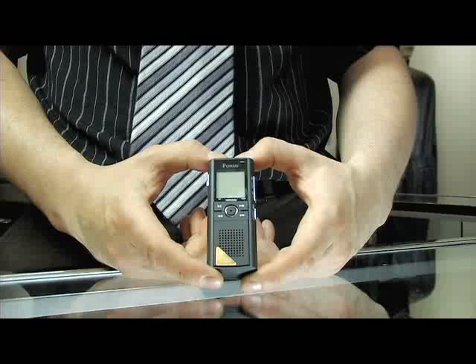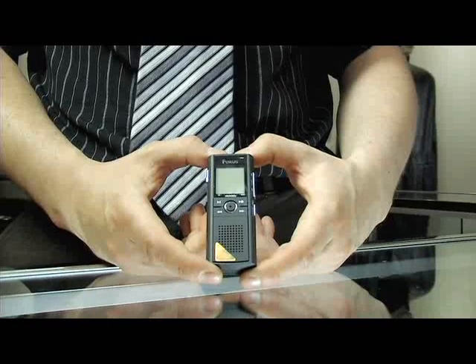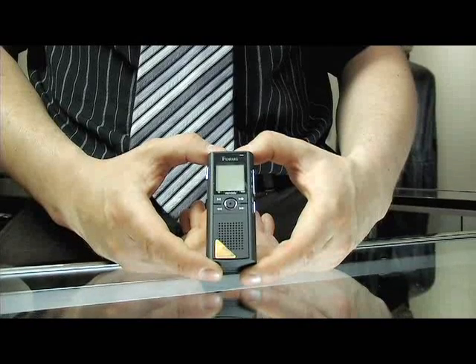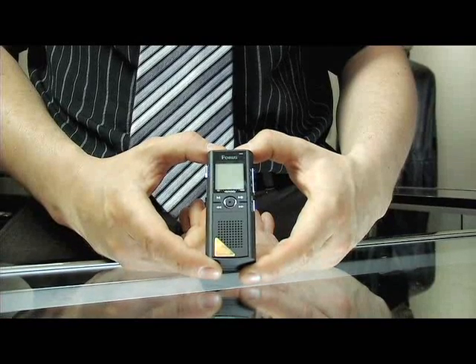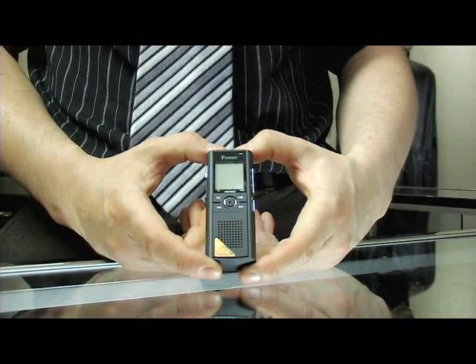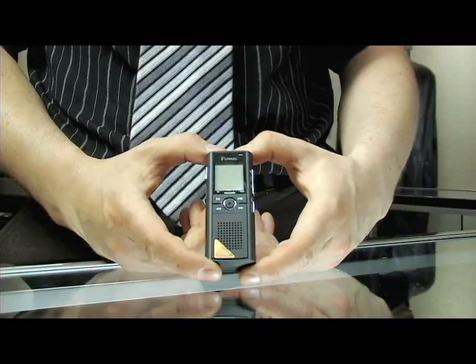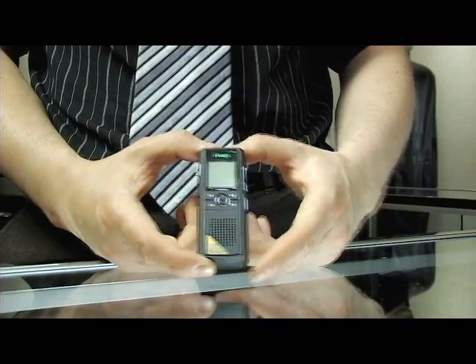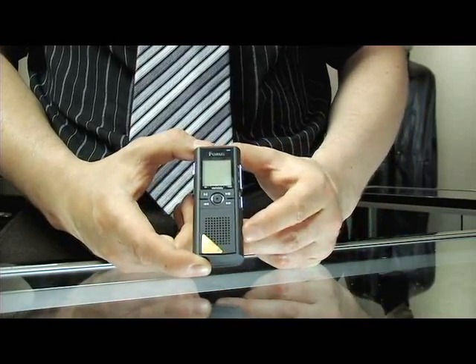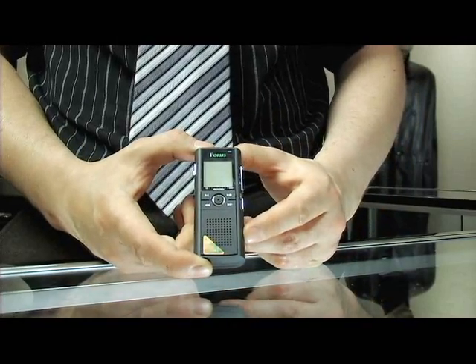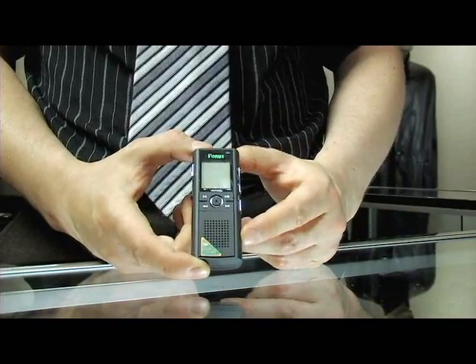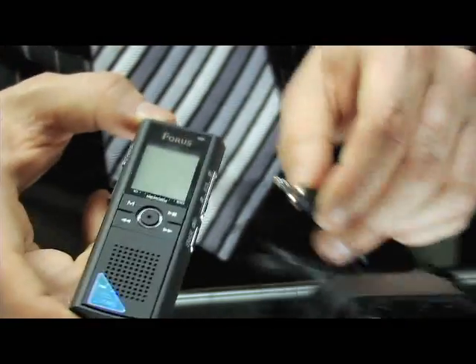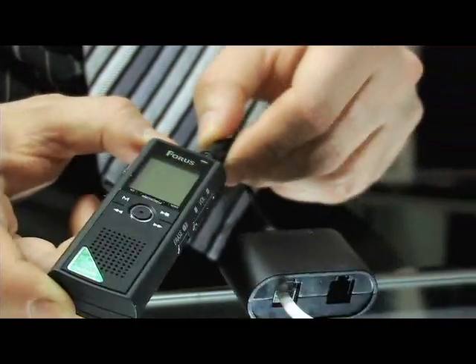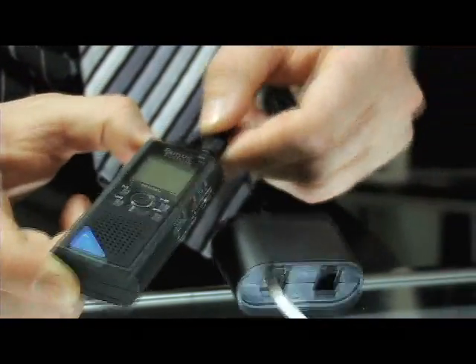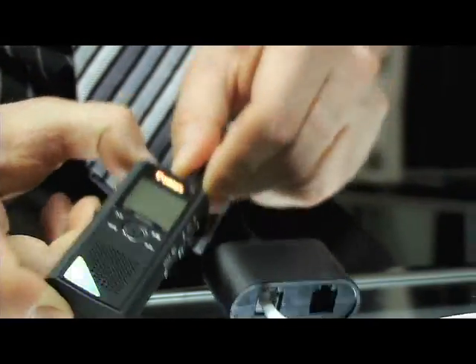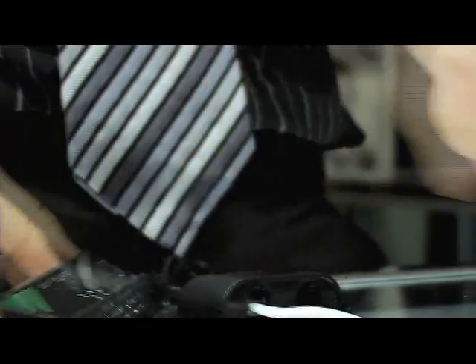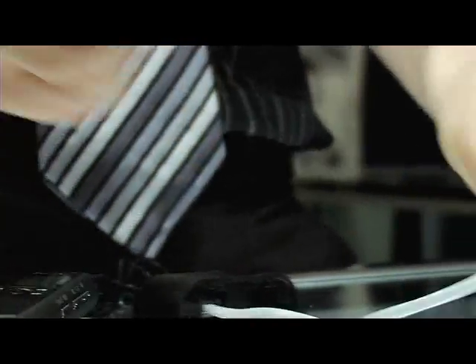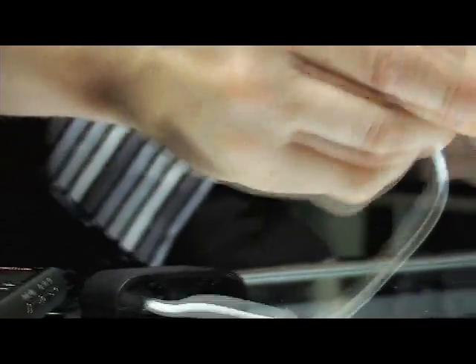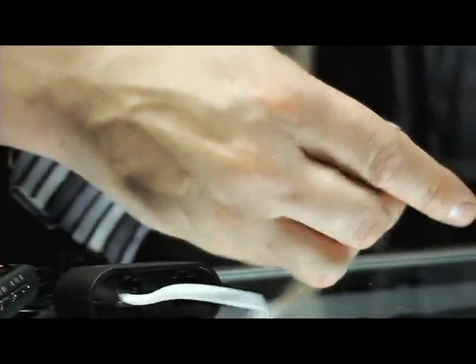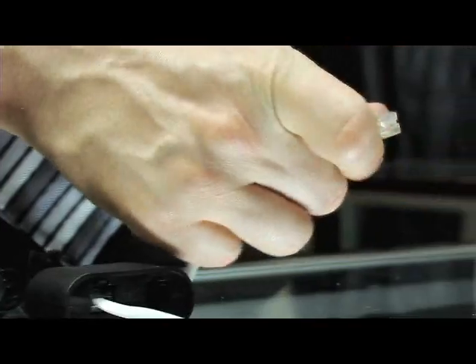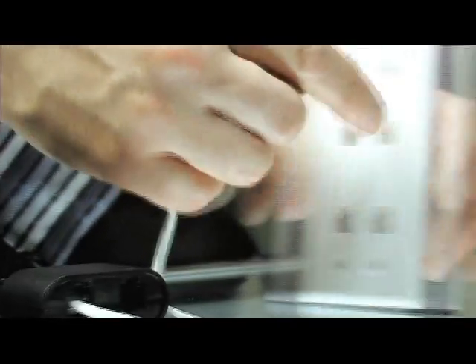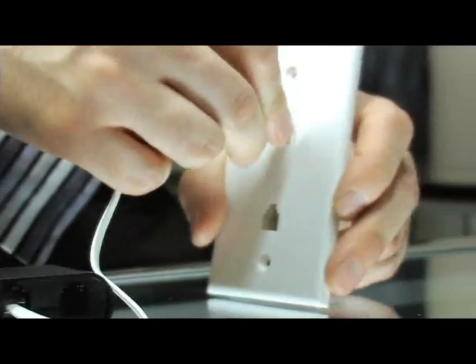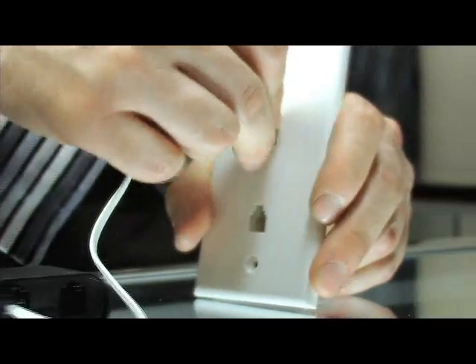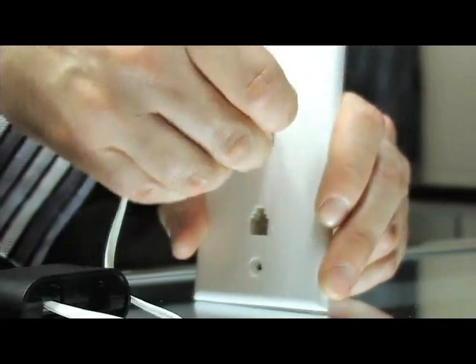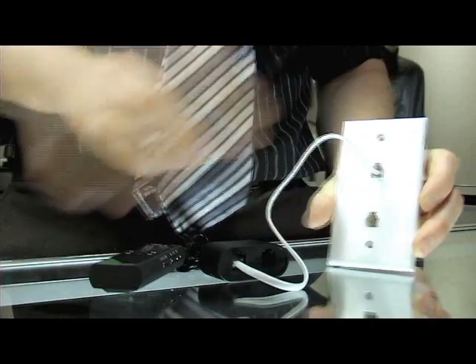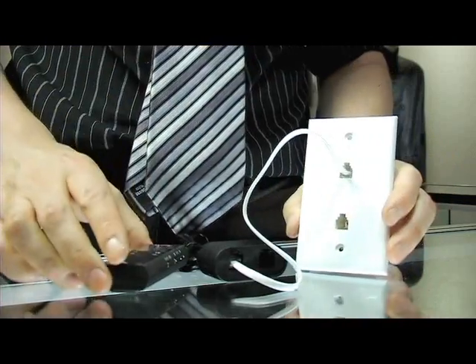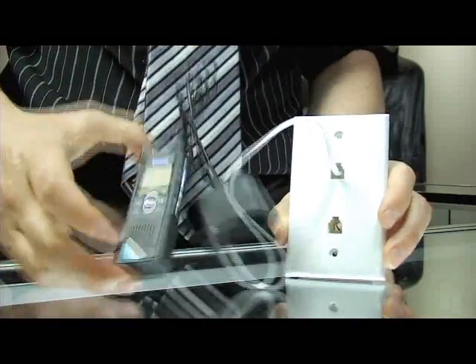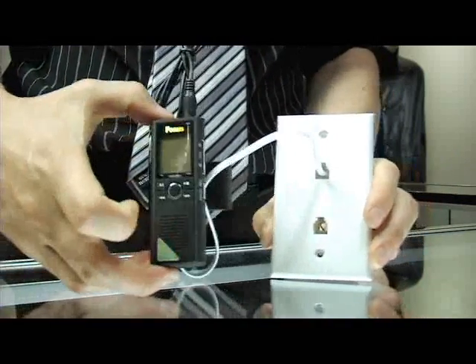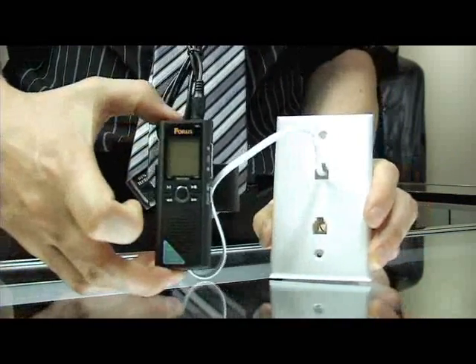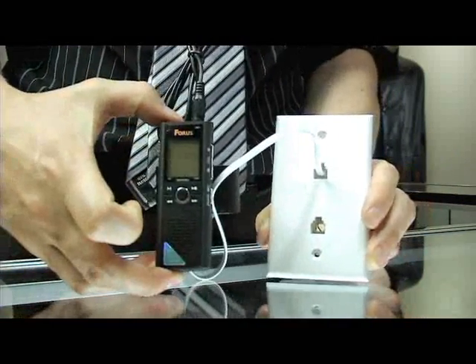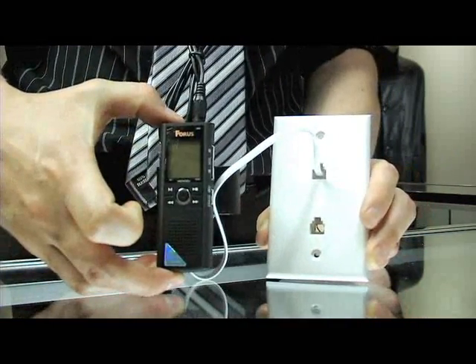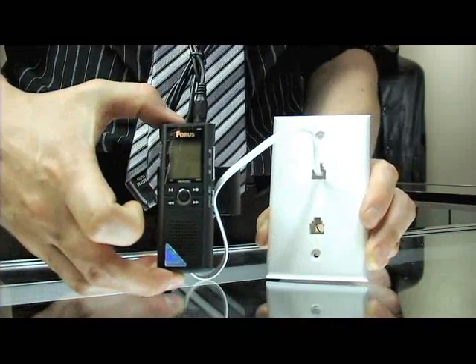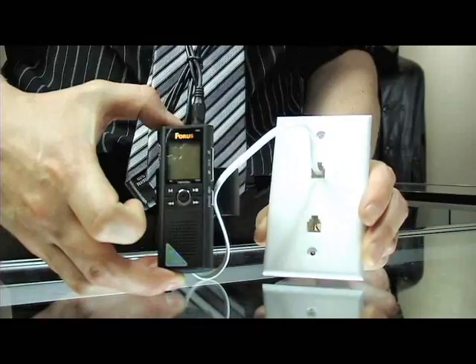This is a portable audio recorder. It's our bestseller. It's also a product that you can connect to a landline, and when someone picks up the phone, it starts recording, and when a conversation ends, it stops.